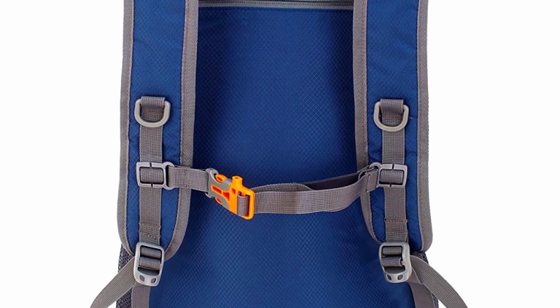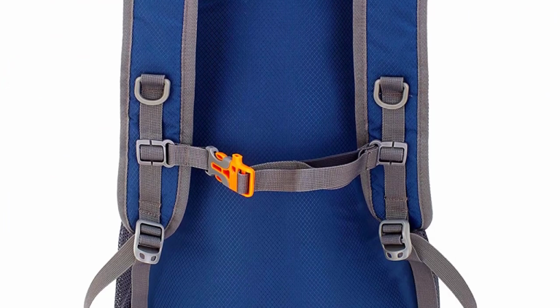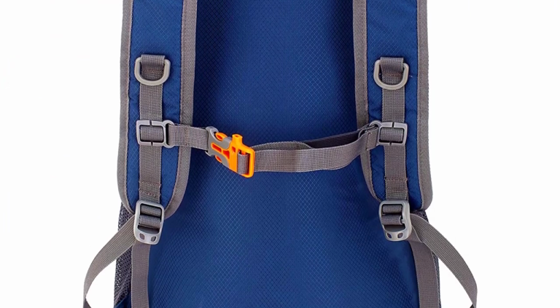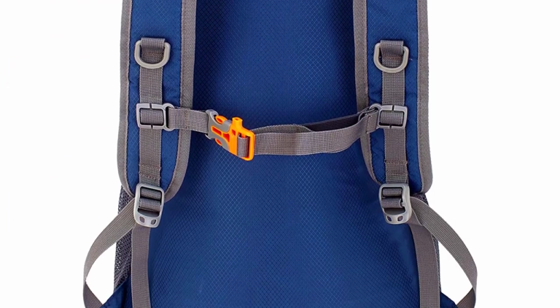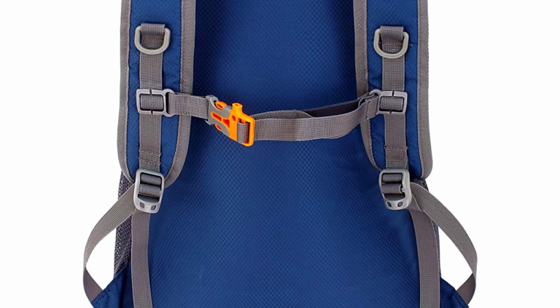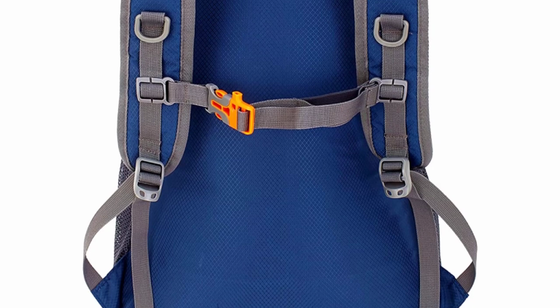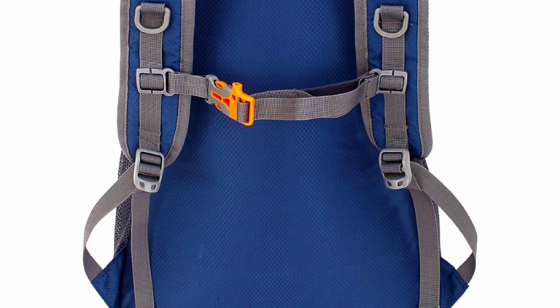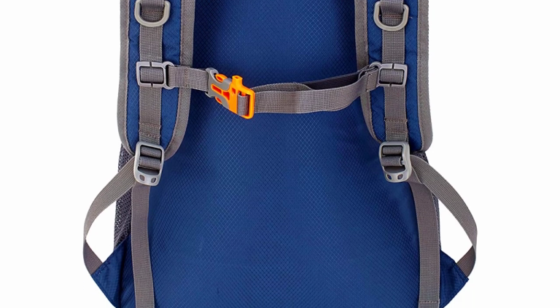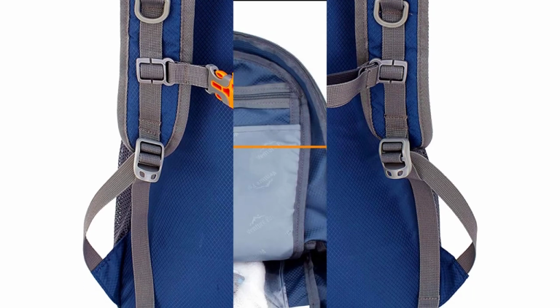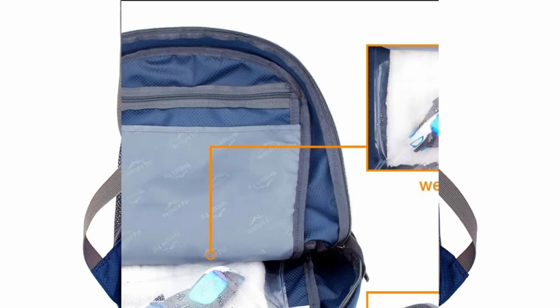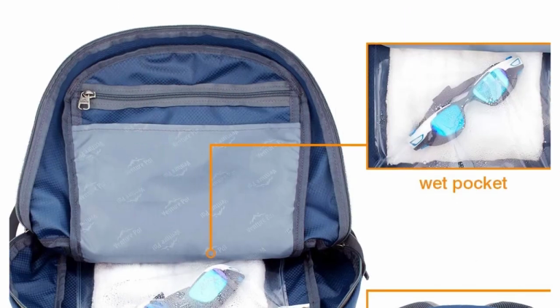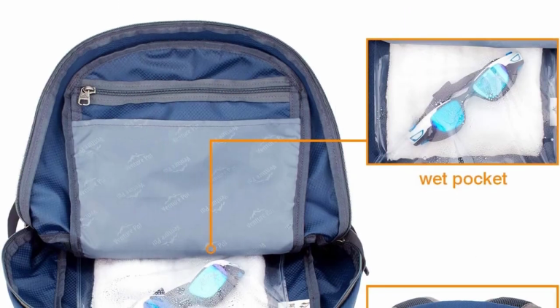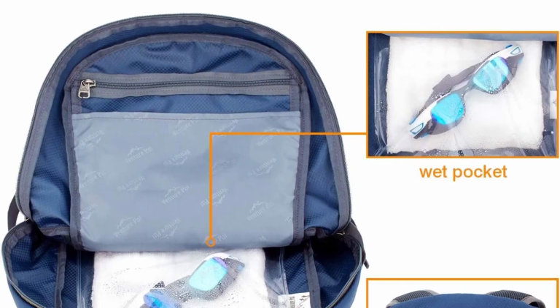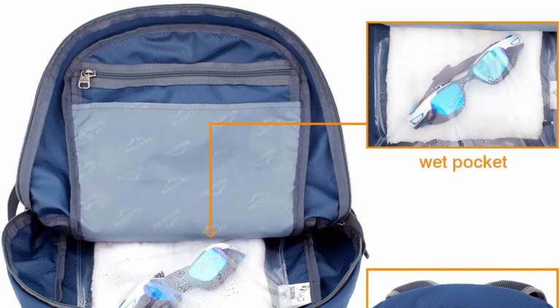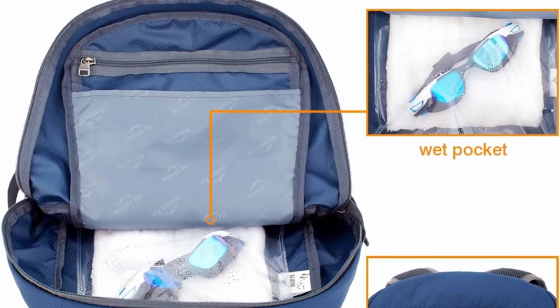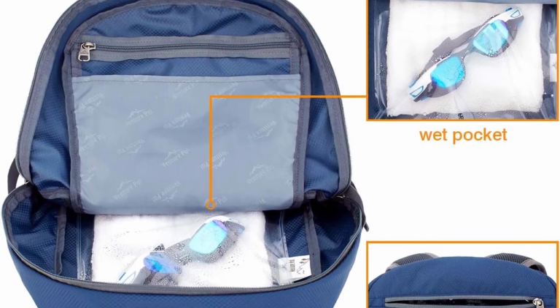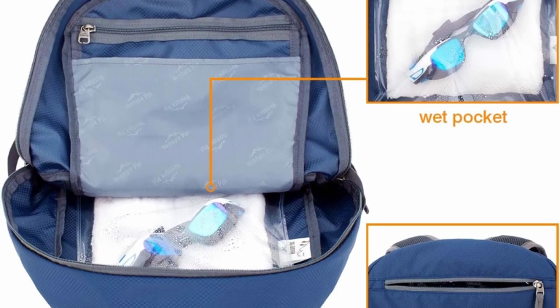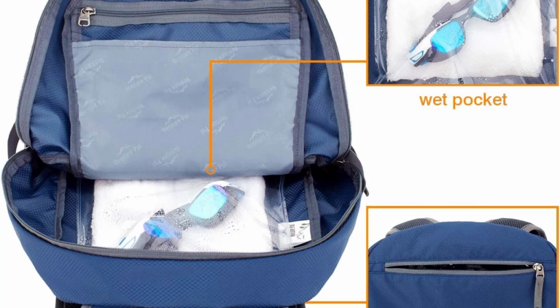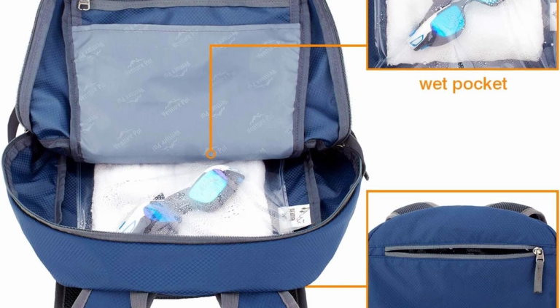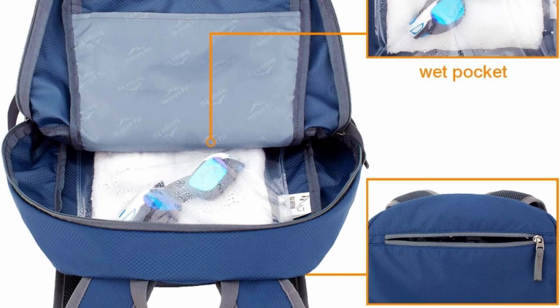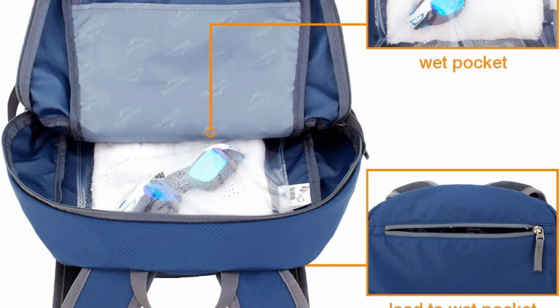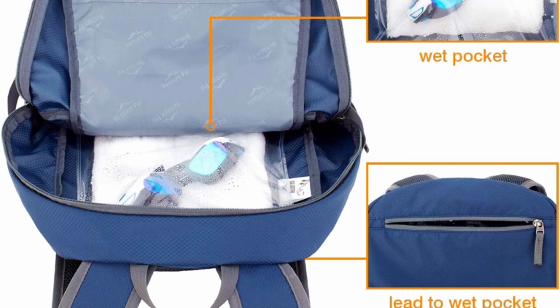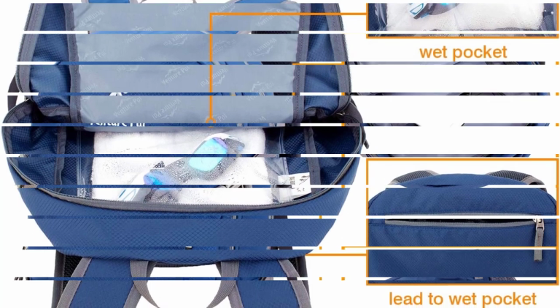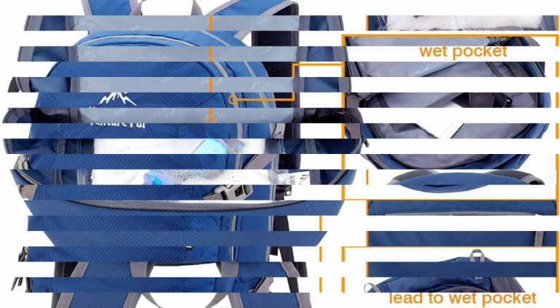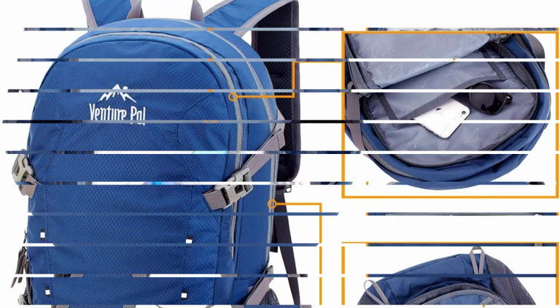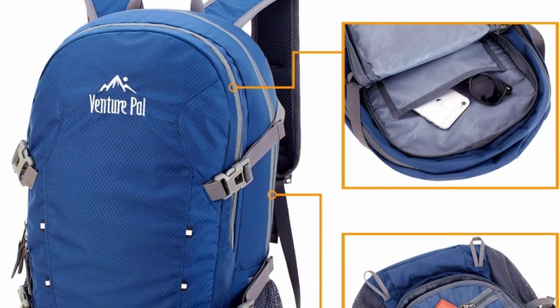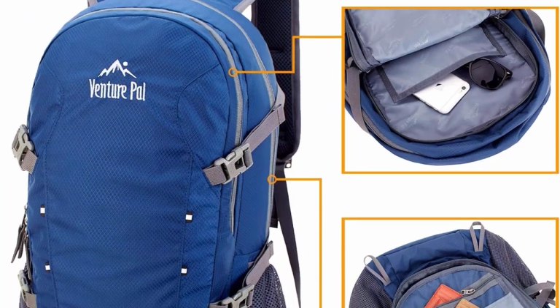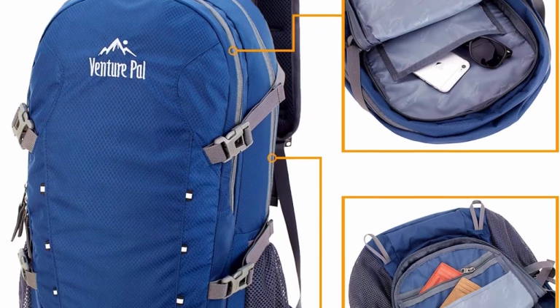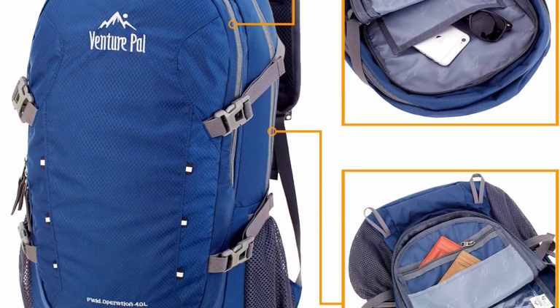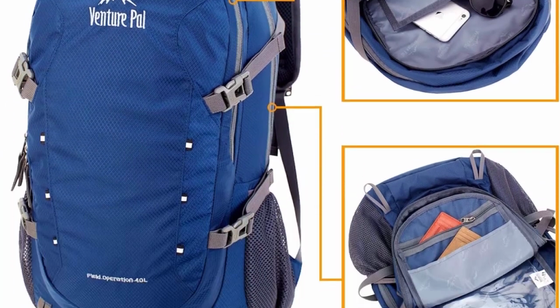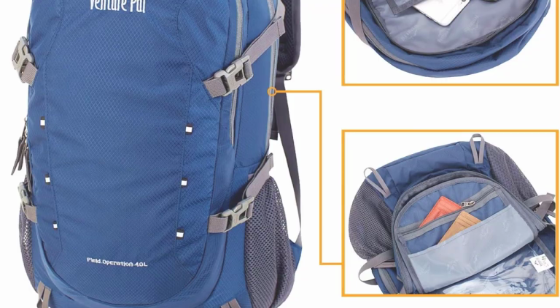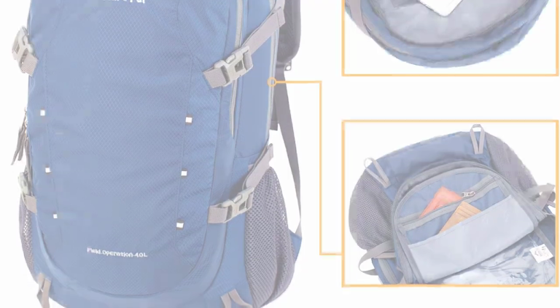Multiple internal compartments keep your belongings organized, and a separate waterproof pocket is useful for keeping wet items separate. With padded shoulder straps and an adjustable chest clip, this high-quality pack is comfortable to carry, even when it's packed to the brim.